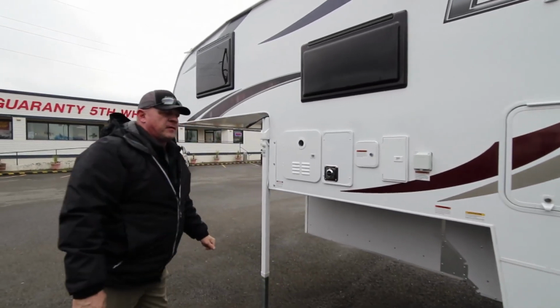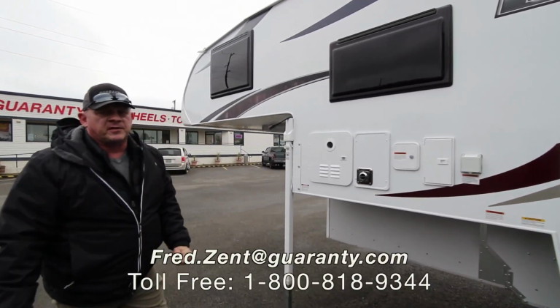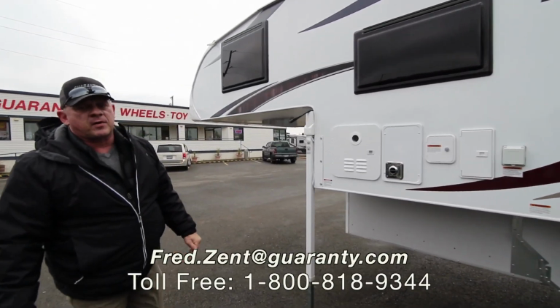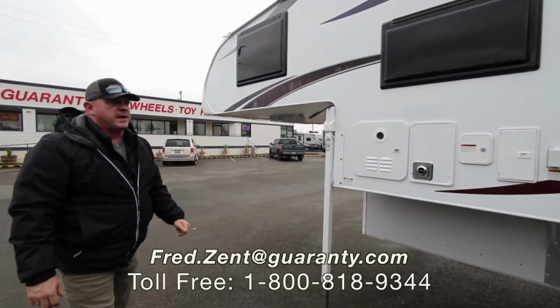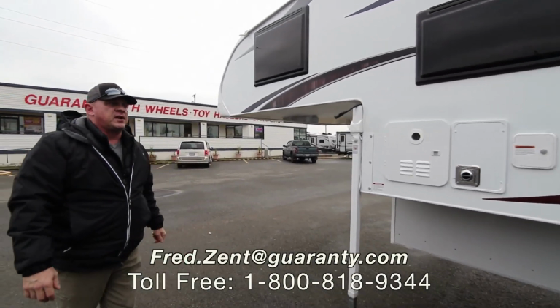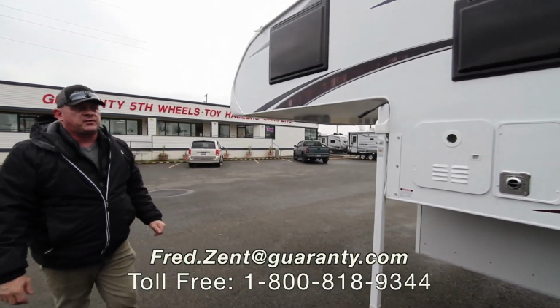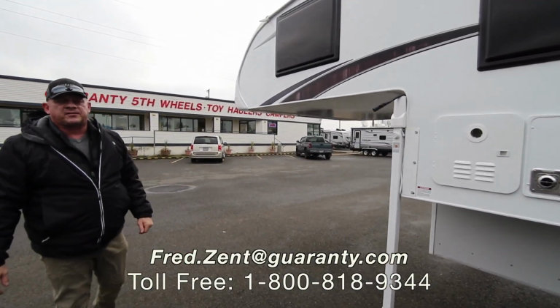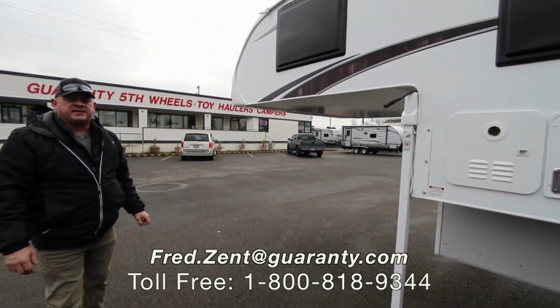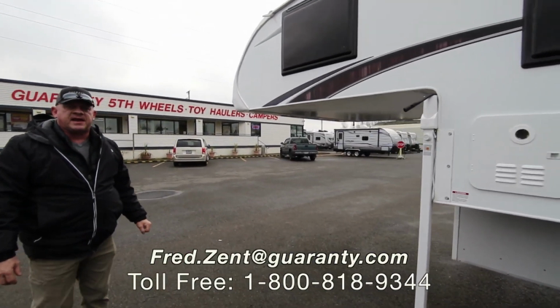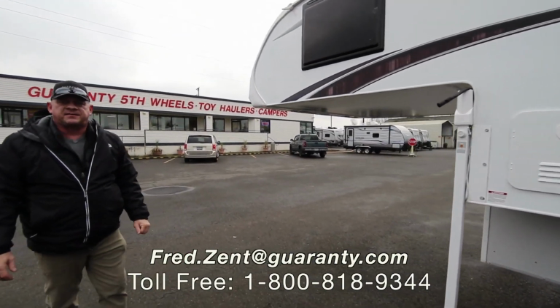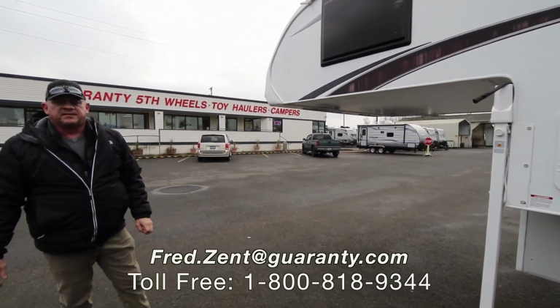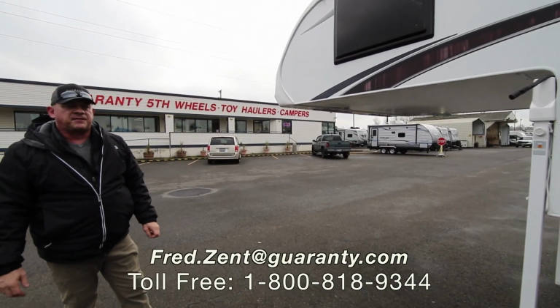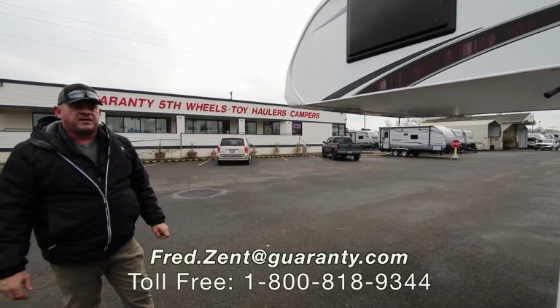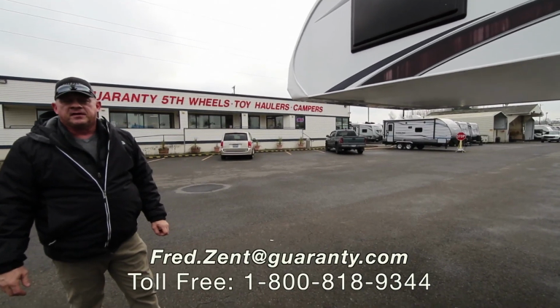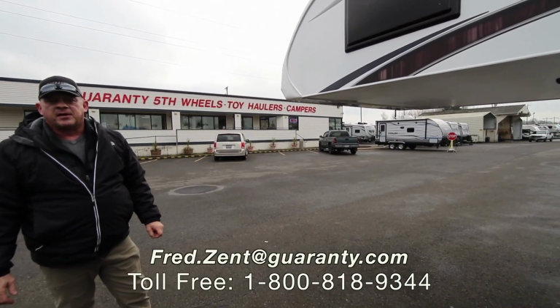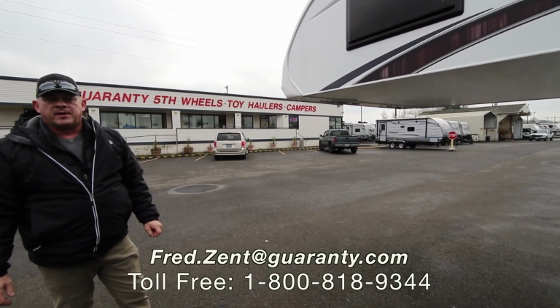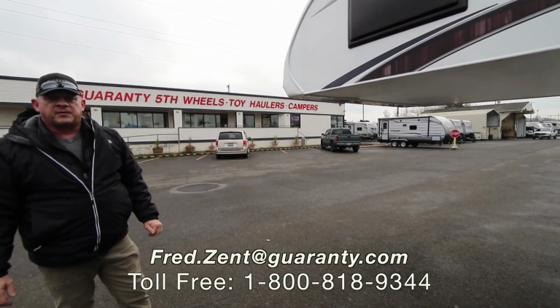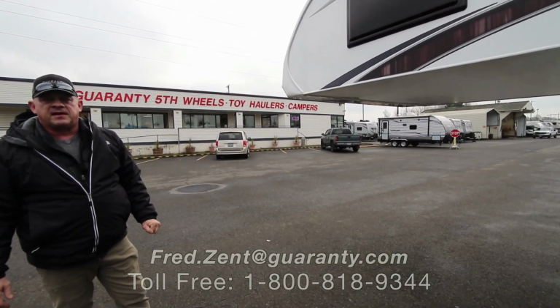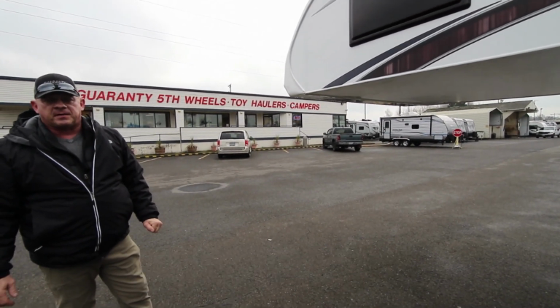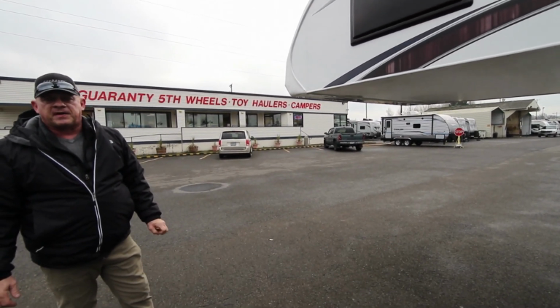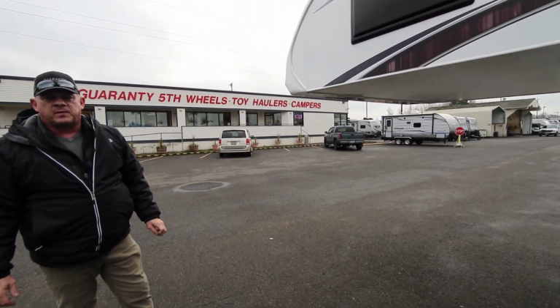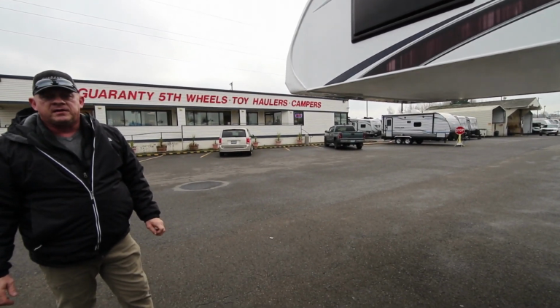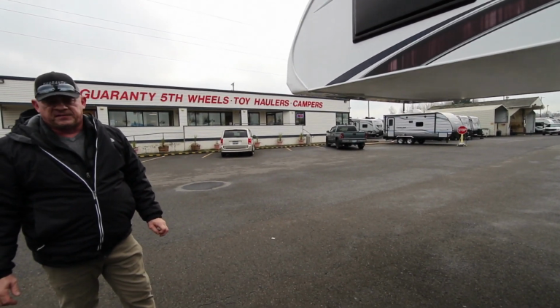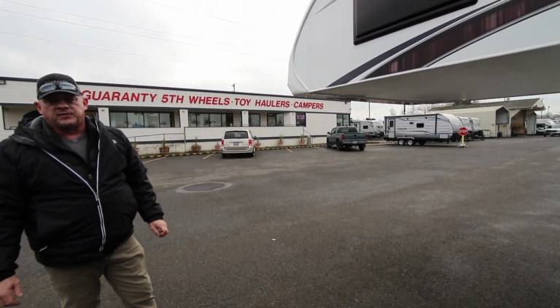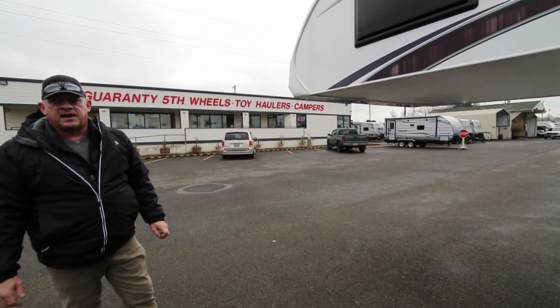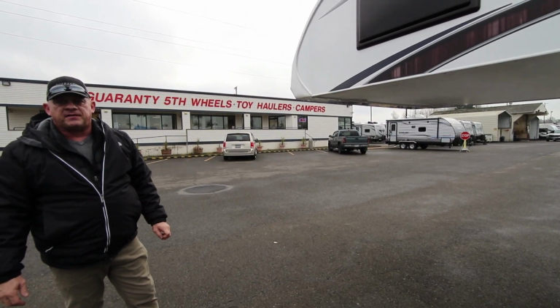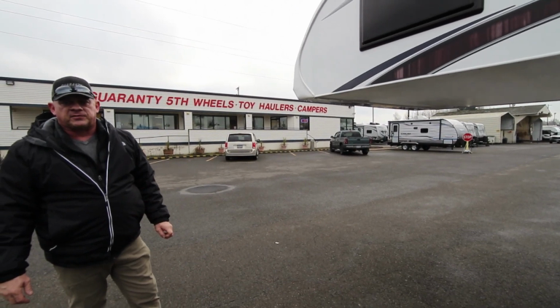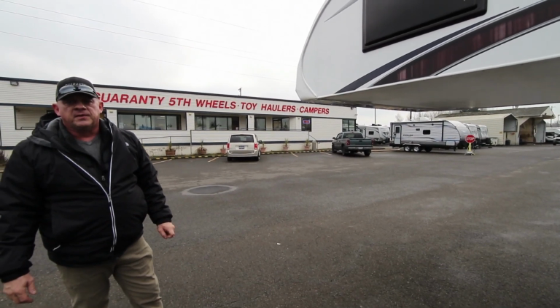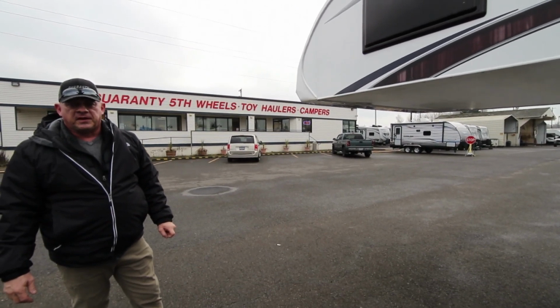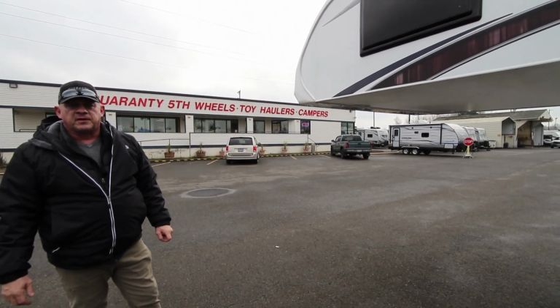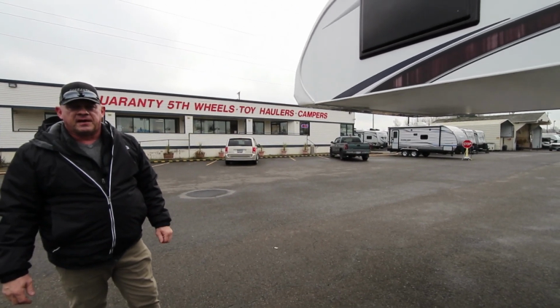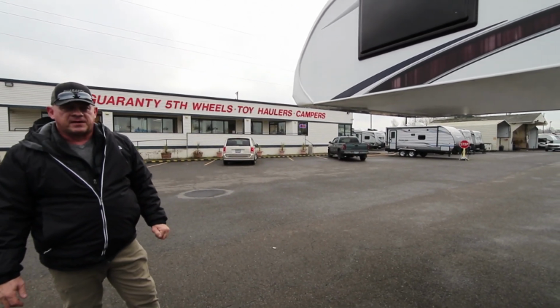Folks, if you'd like more information on this 2019 Lance 650, give me a call. My name is Fred Zent, my number is 541-729-9500. Thanks for looking, have a great day.